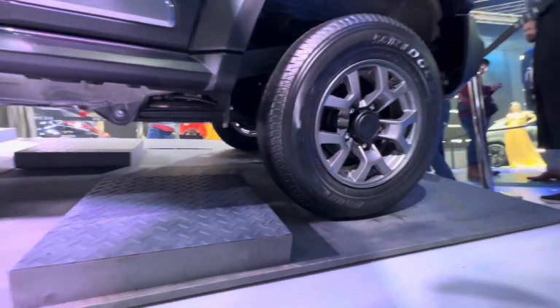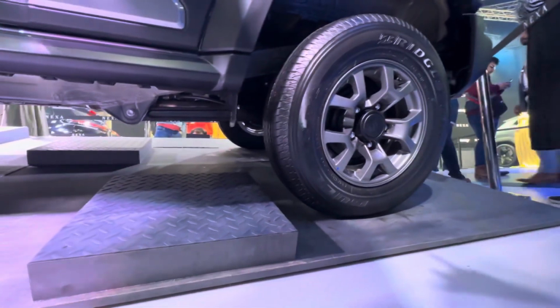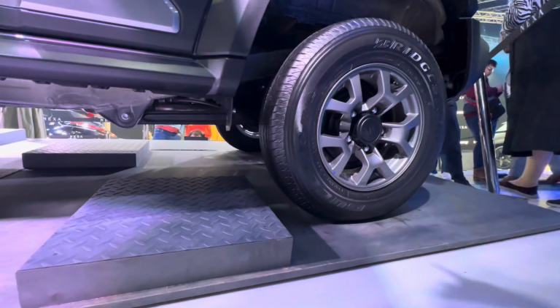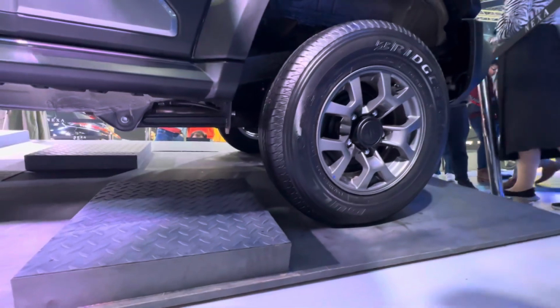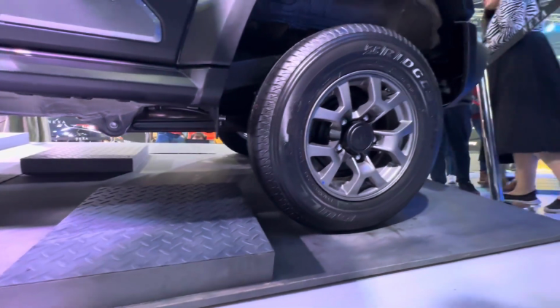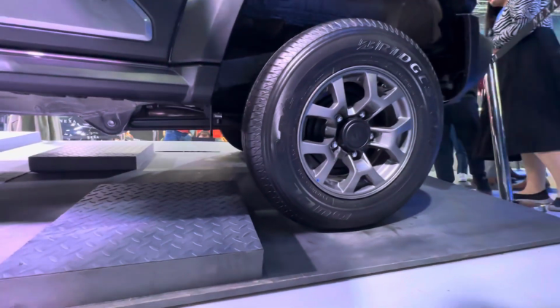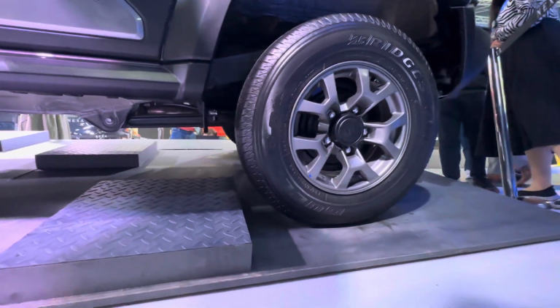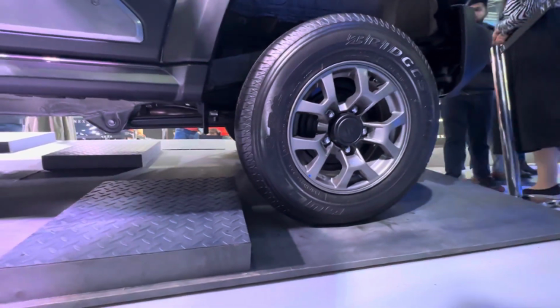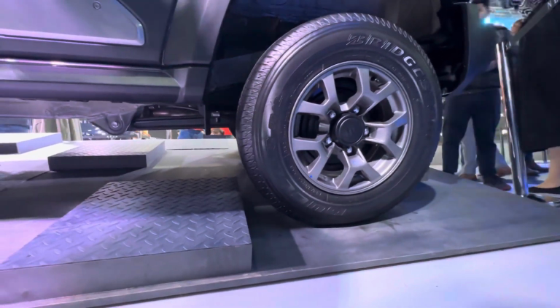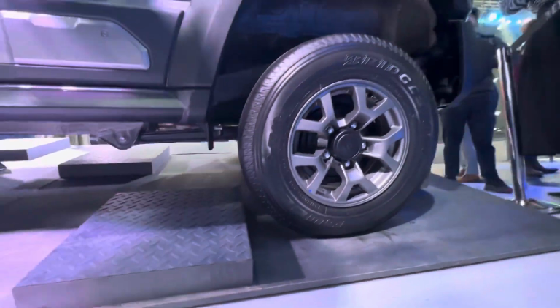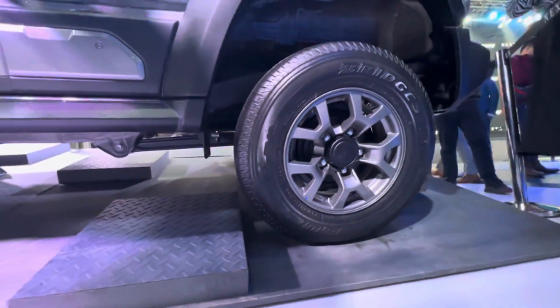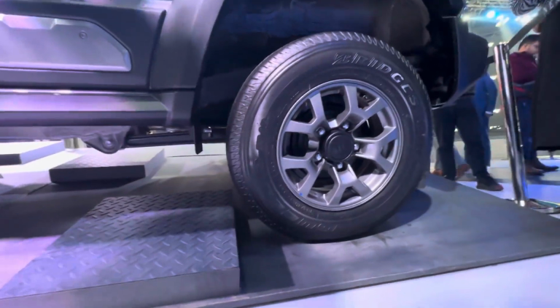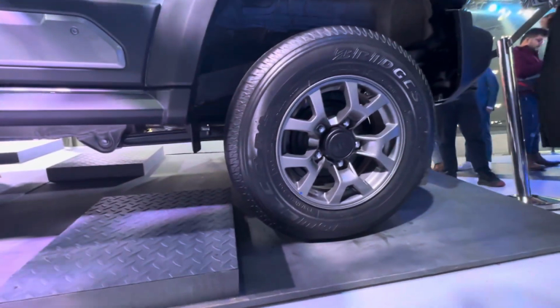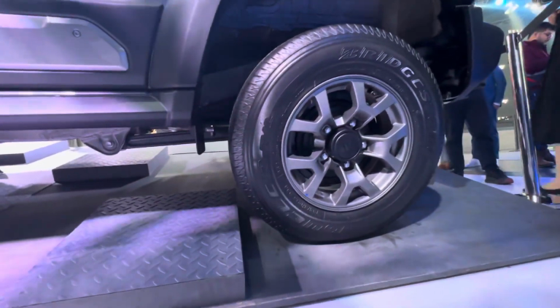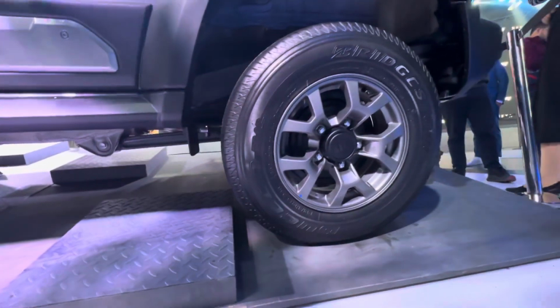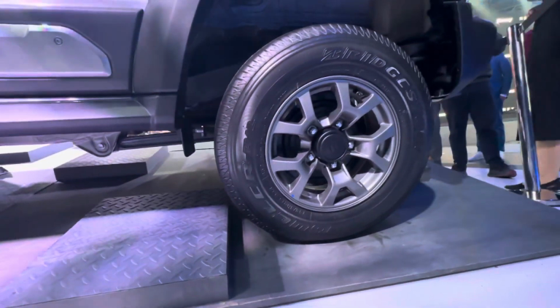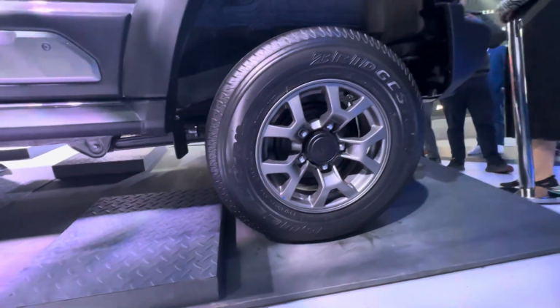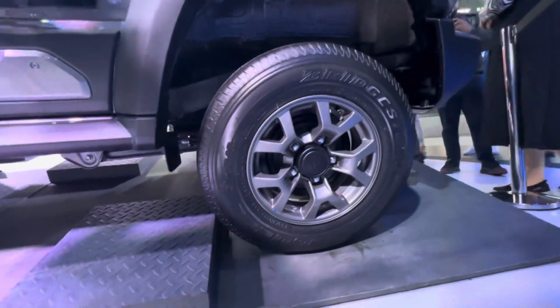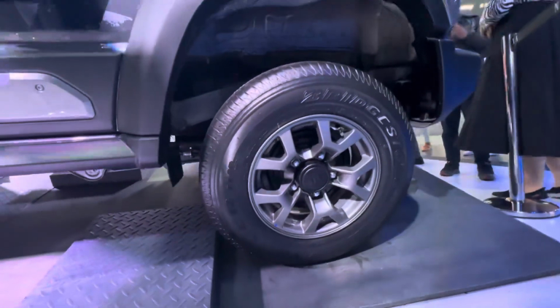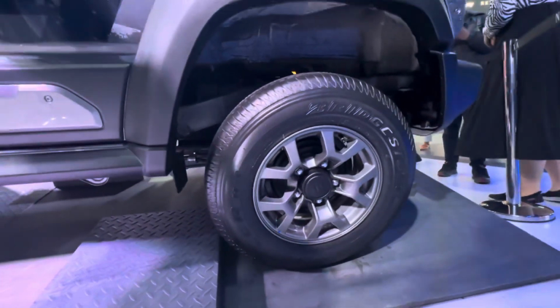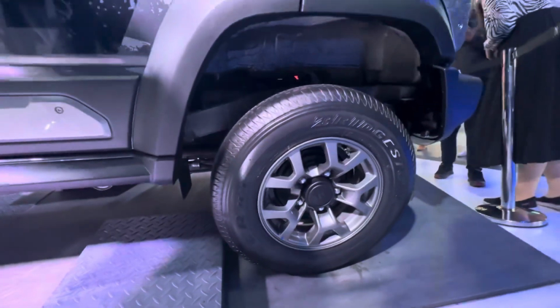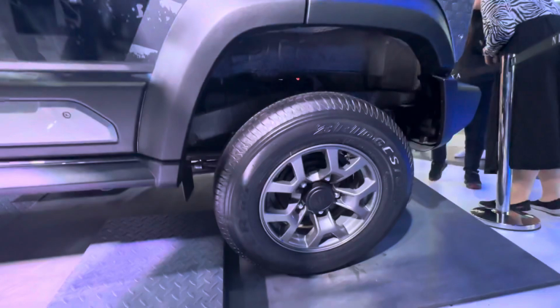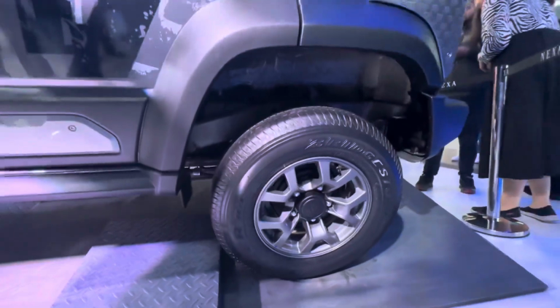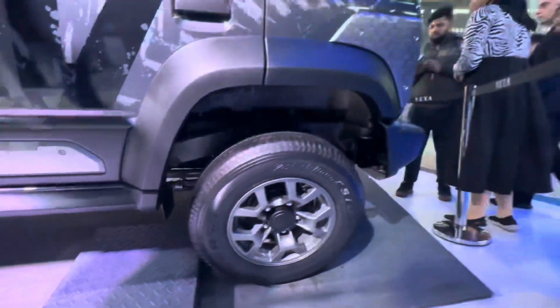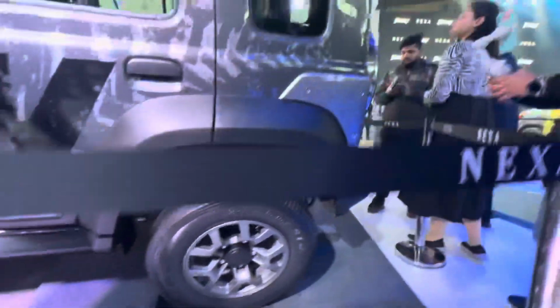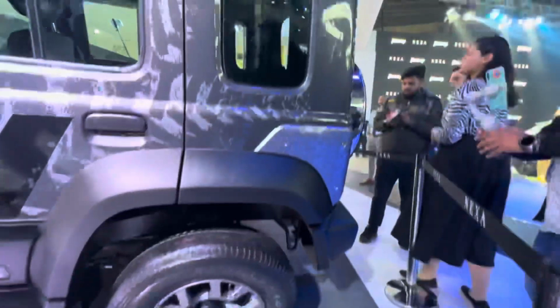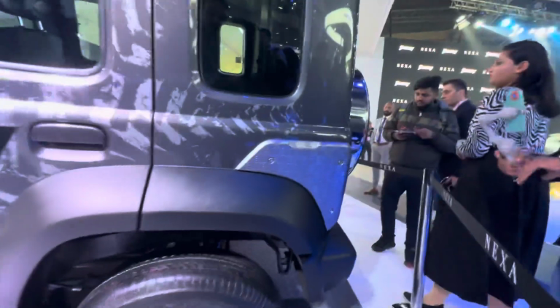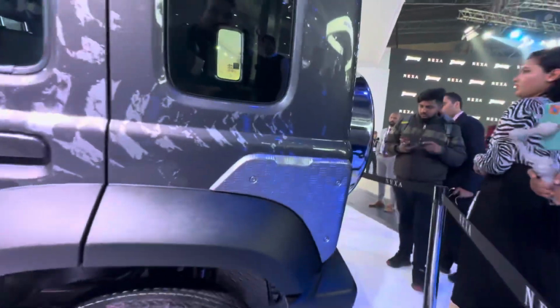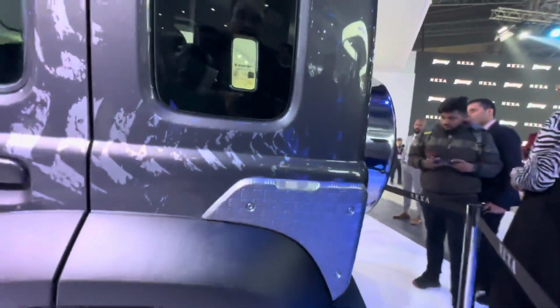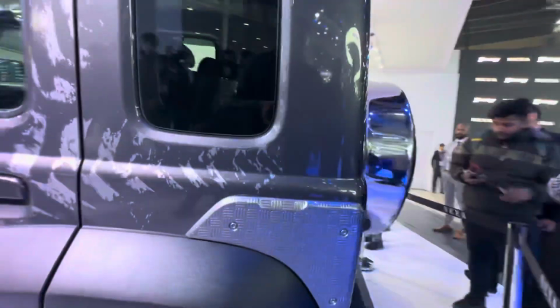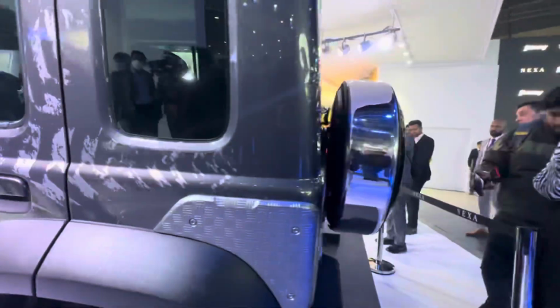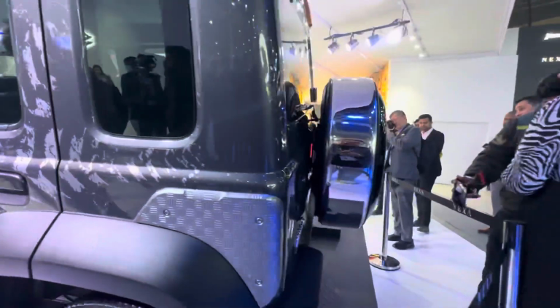On the wheel sizes — these are 15-inch rims with 195-section tyres. That's the same size that goes on both the top and, if I'm not wrong, the lower-end variant as well. Like I said, there are going to be only two variants.